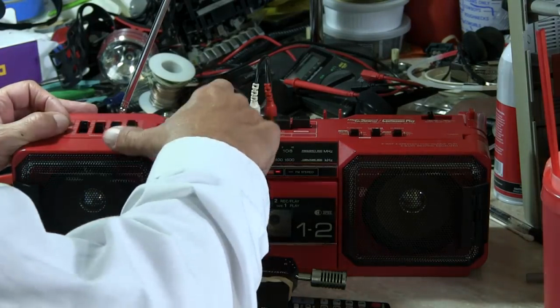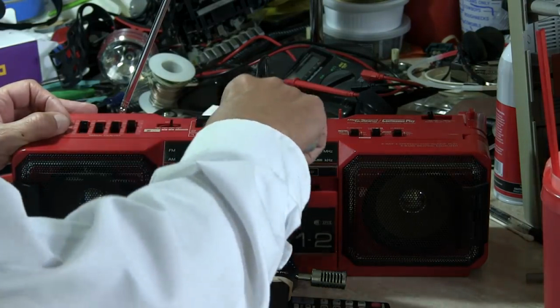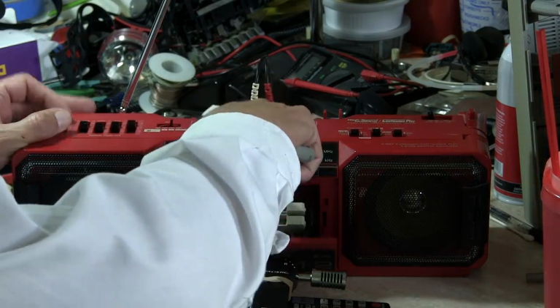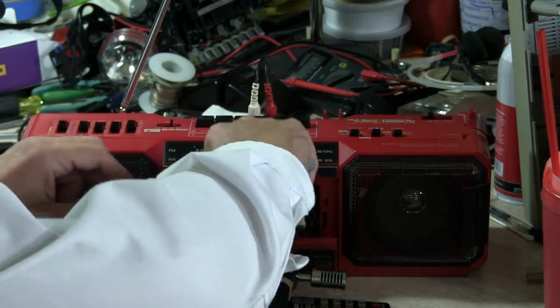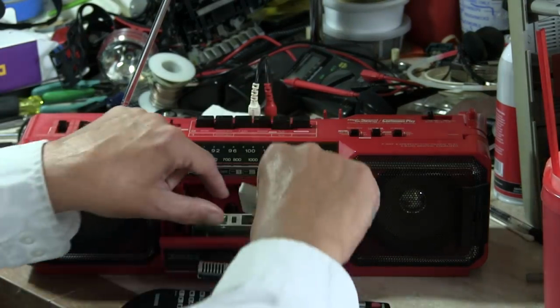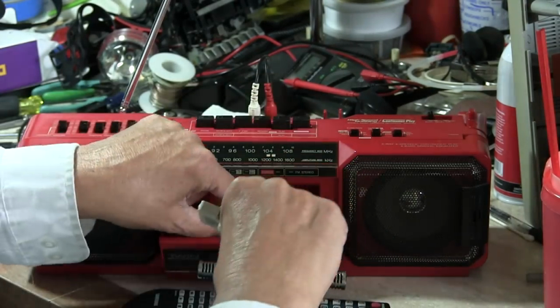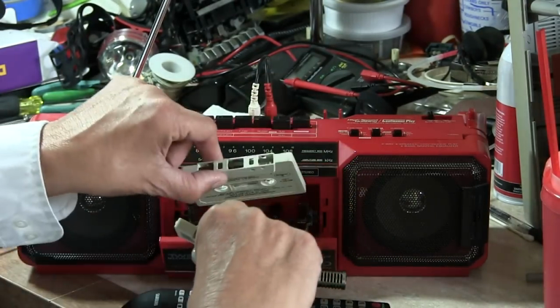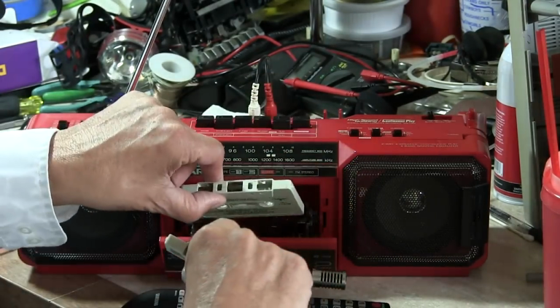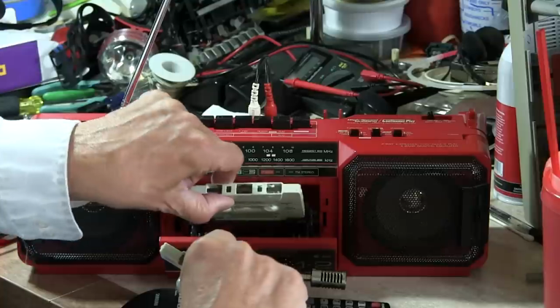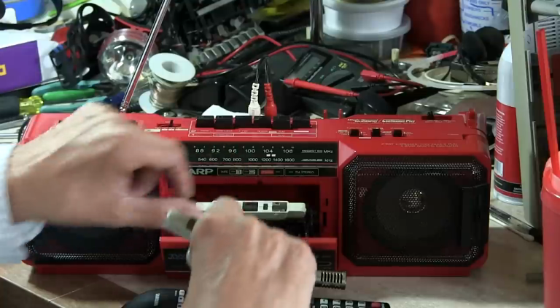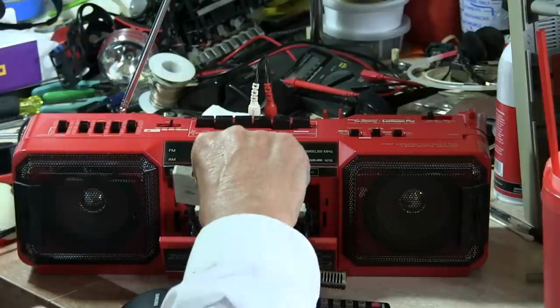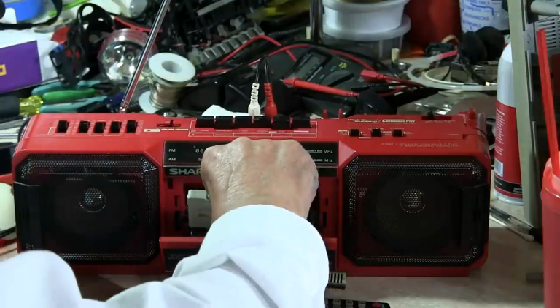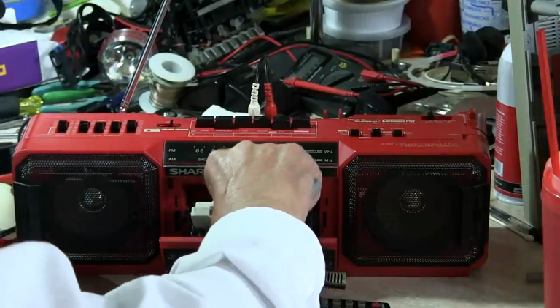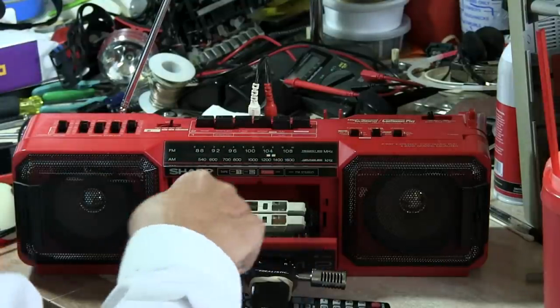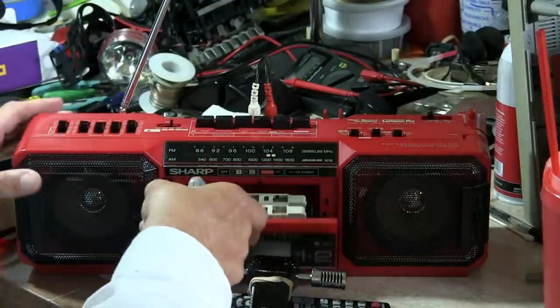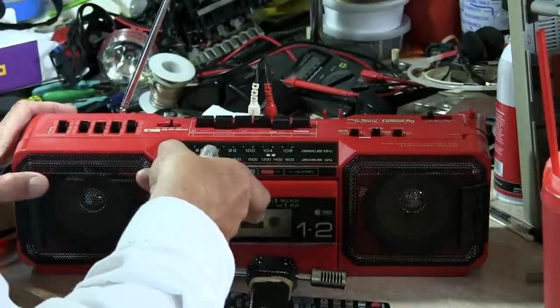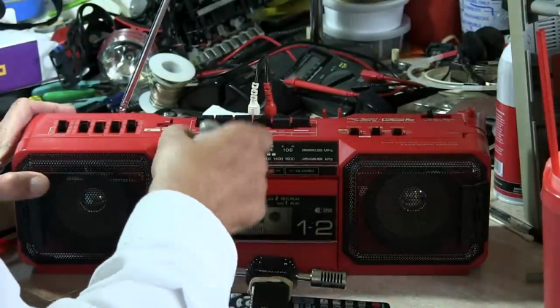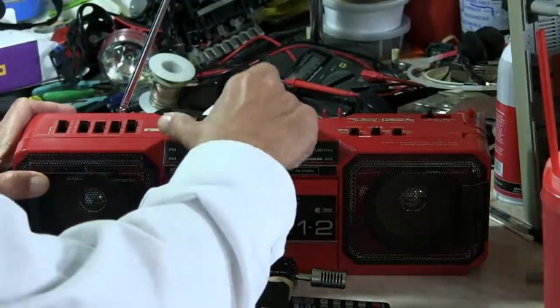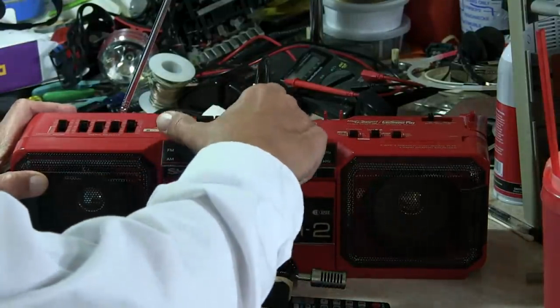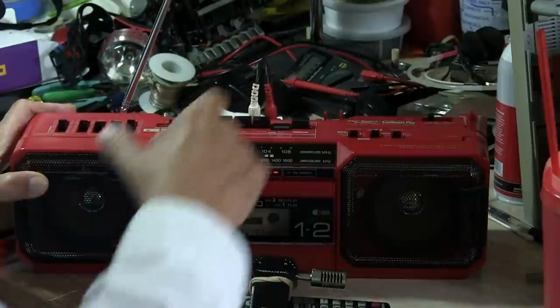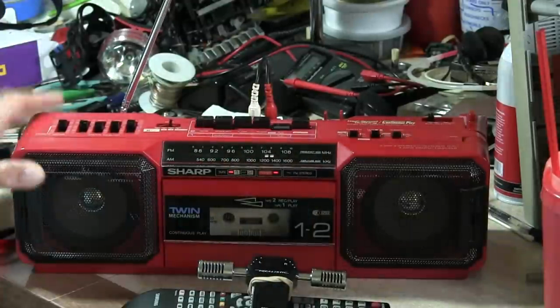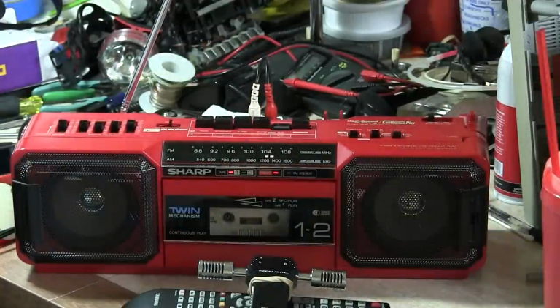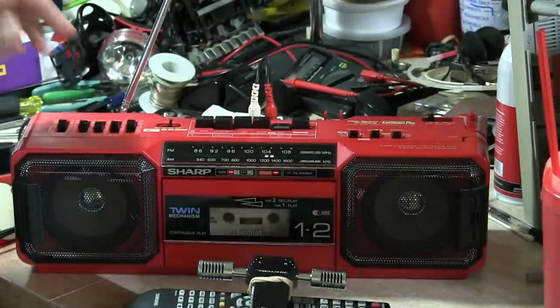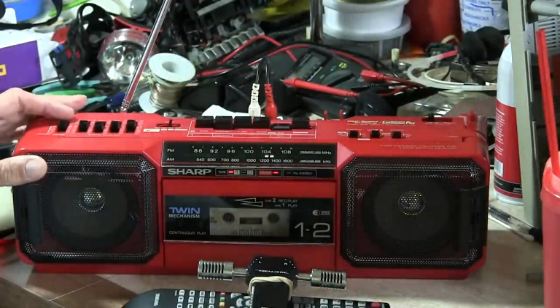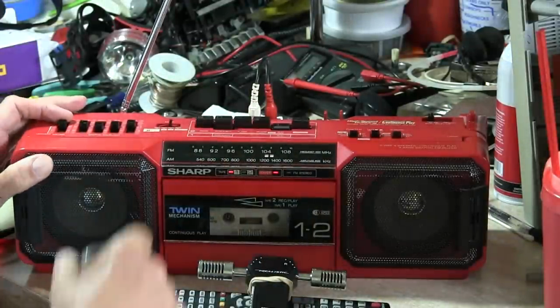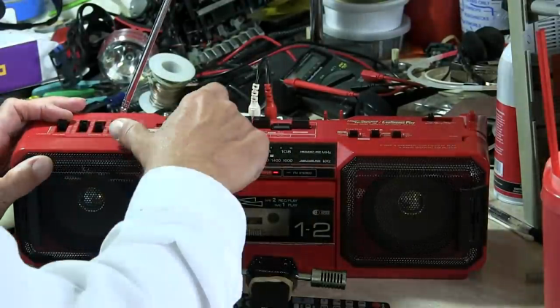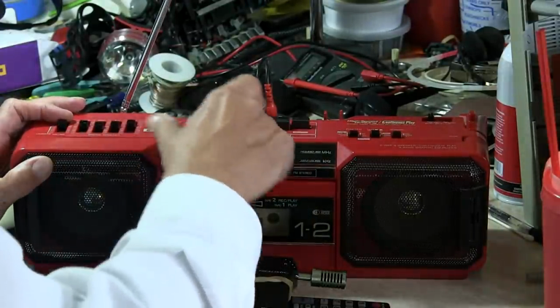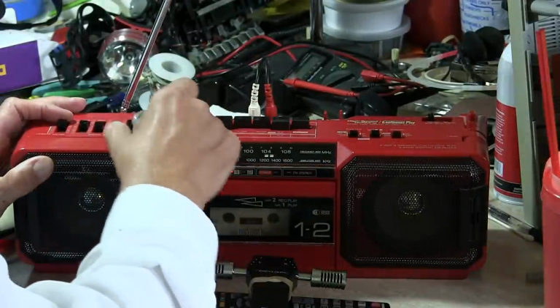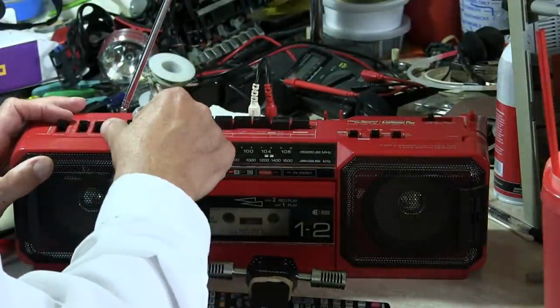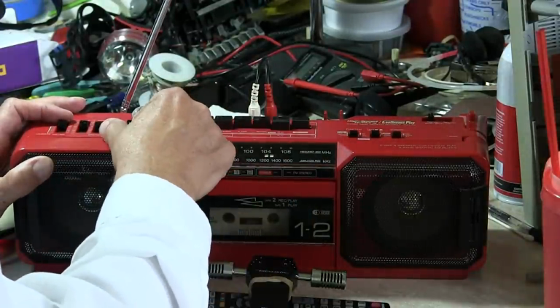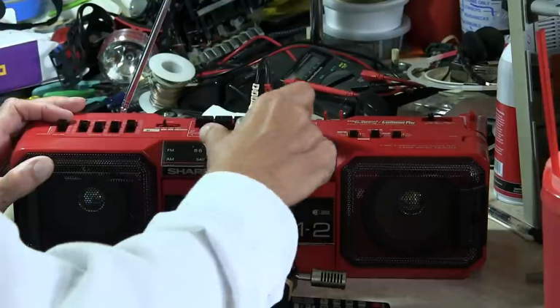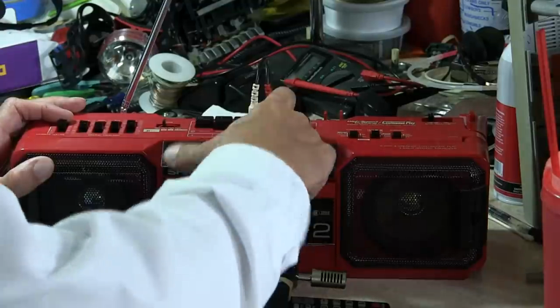Let's hit stop, take the tapes out and flip them again. Put this one in the back position and this one here. Put that back in and hit play. Fine, switch it back to one and hit play.